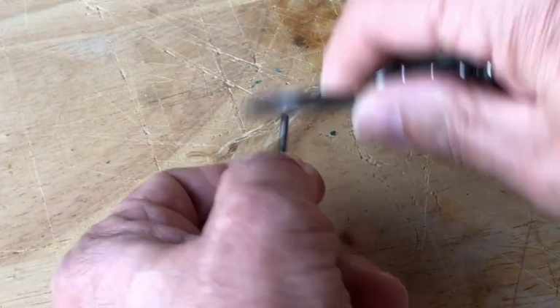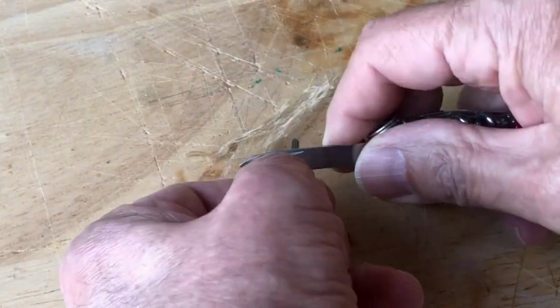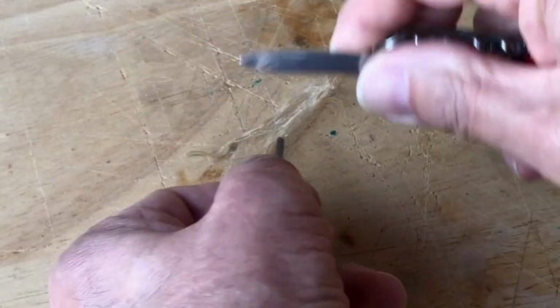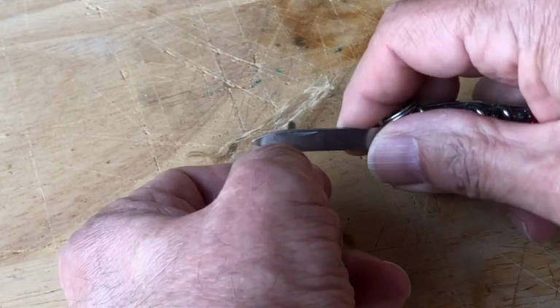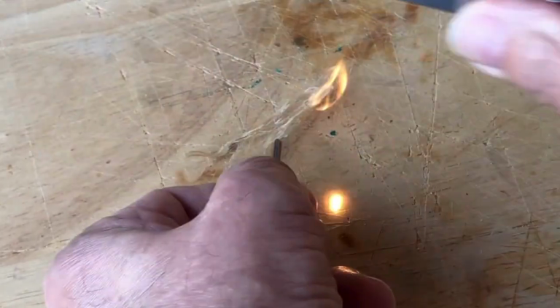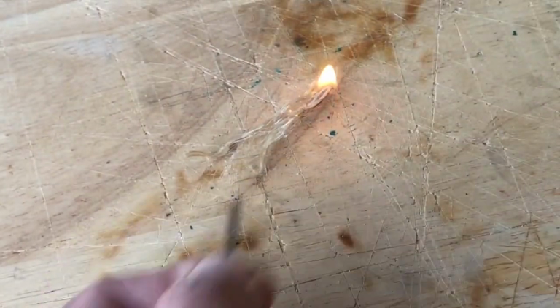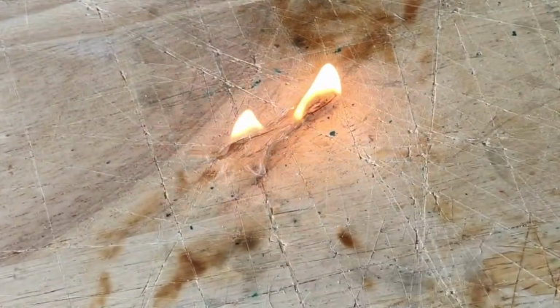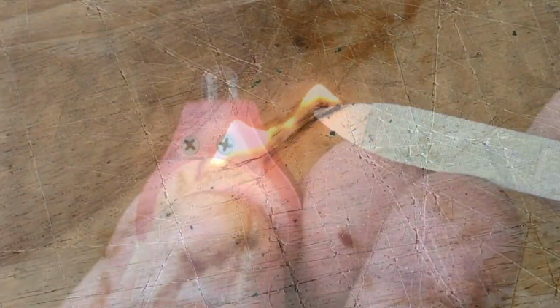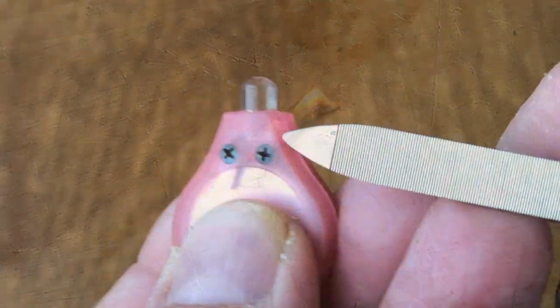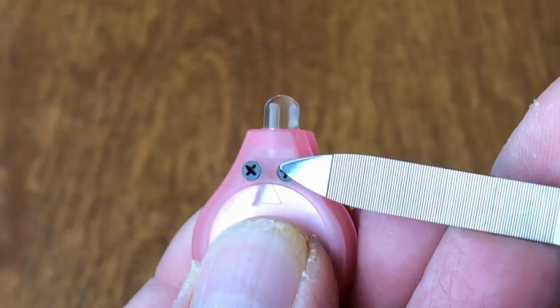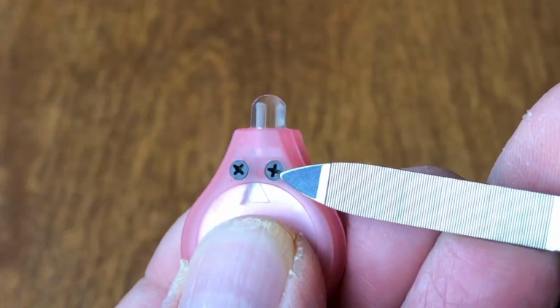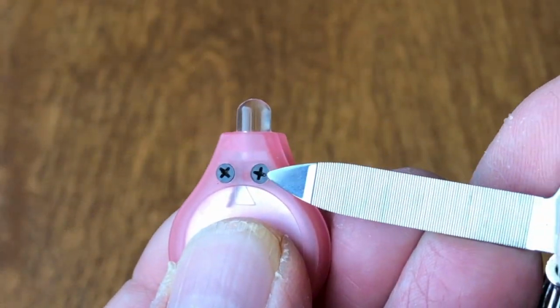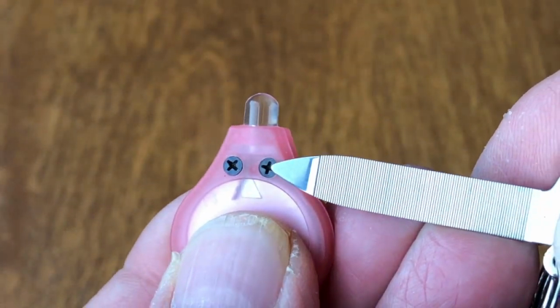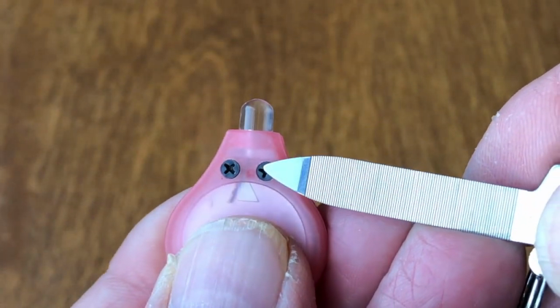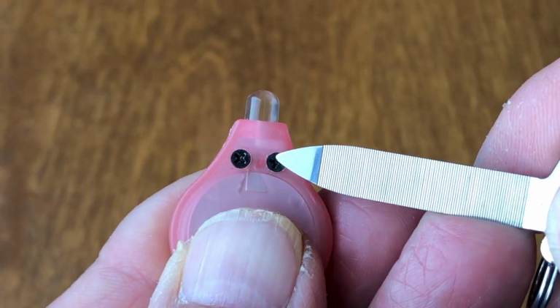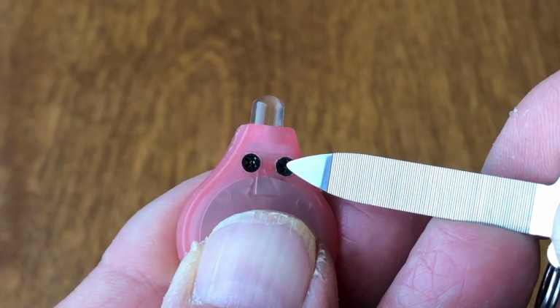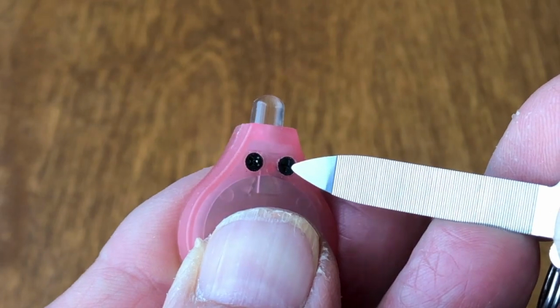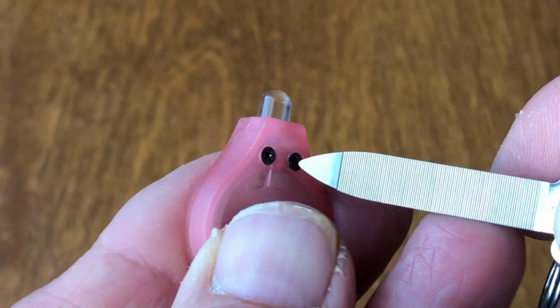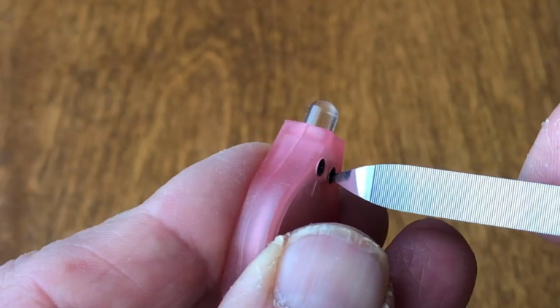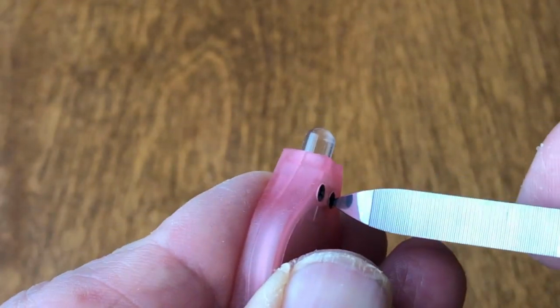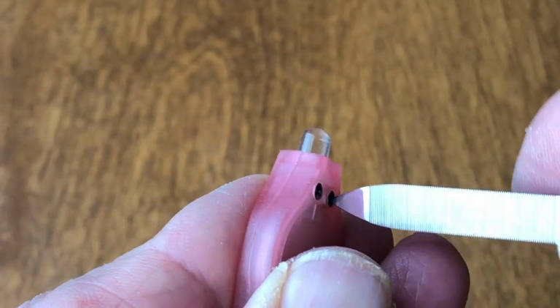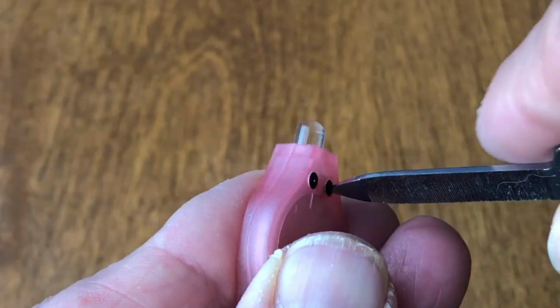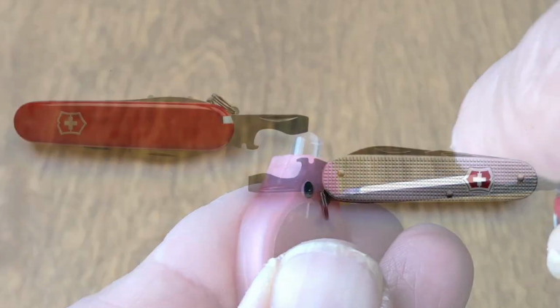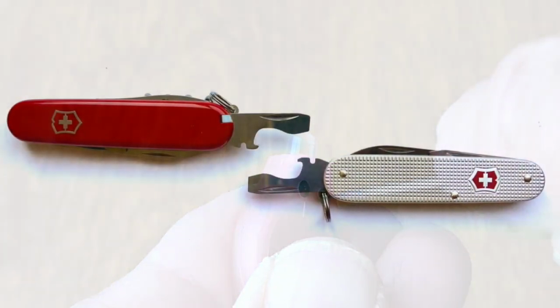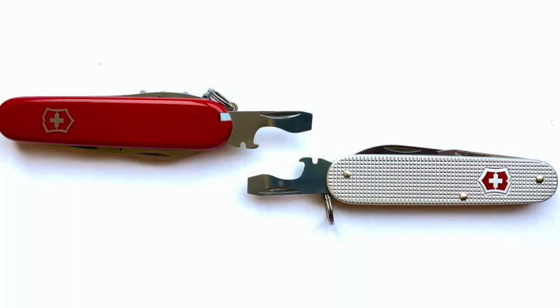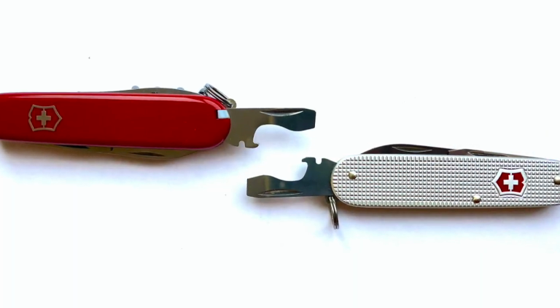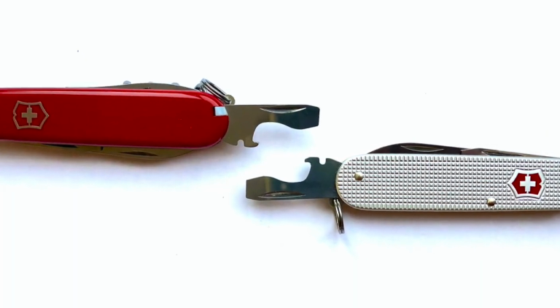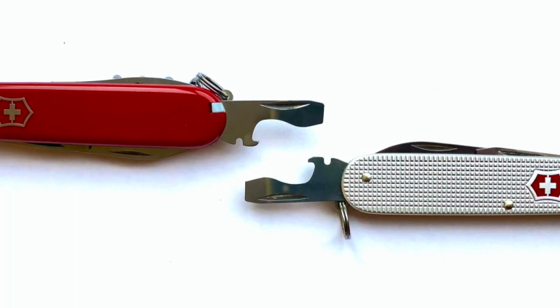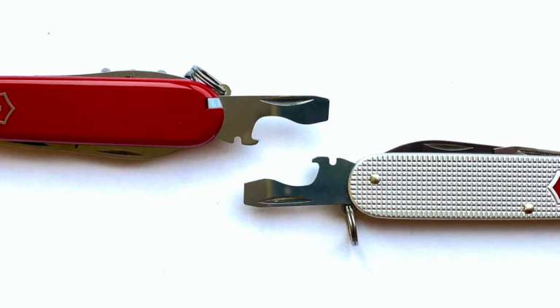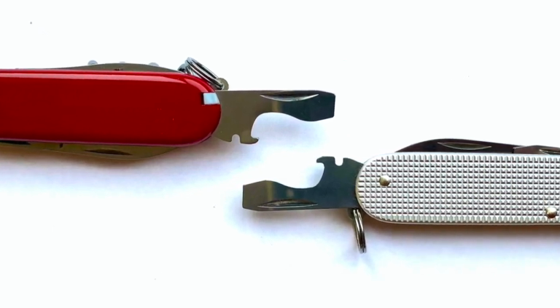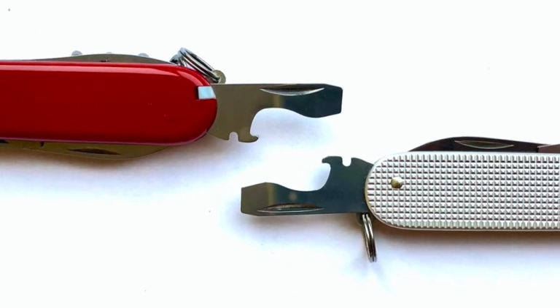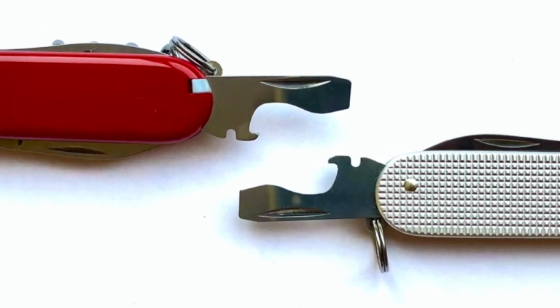For example, striking a ferrocerium fire starter. The blunt tip for nail cleaning also works as a small Phillips. If you're an individual who needs to do nail repair because of the work you do, the file is a great addition as a multi-purpose tool.